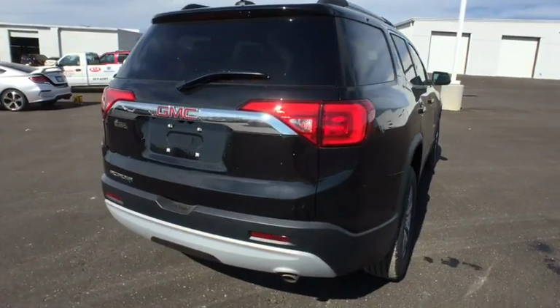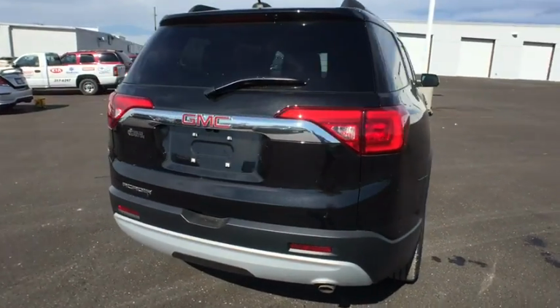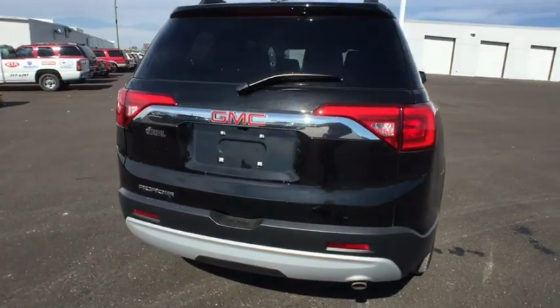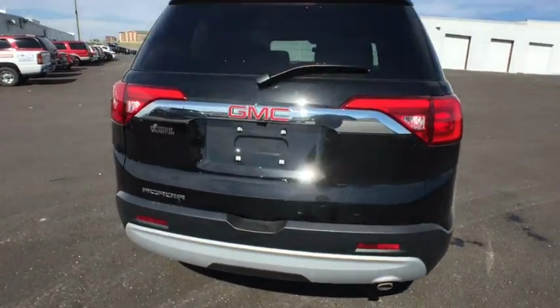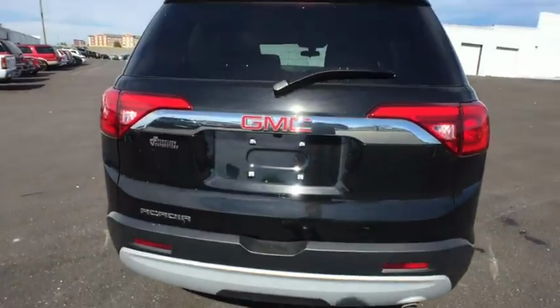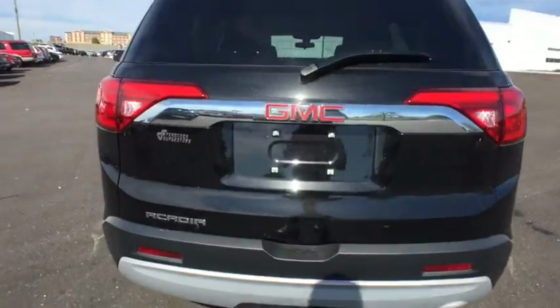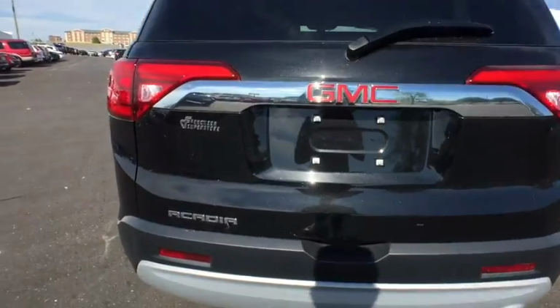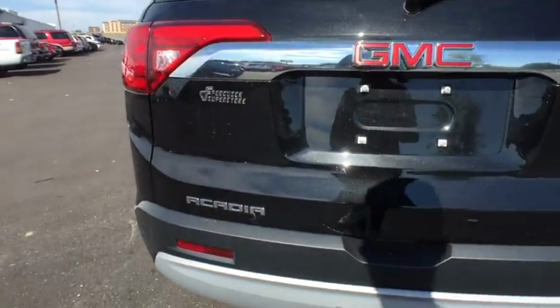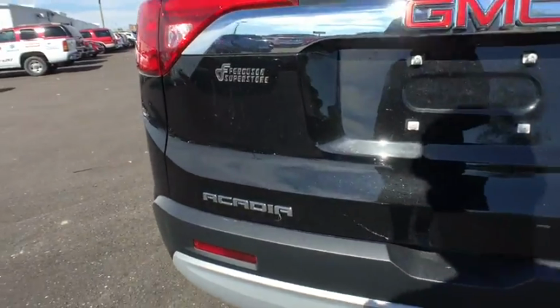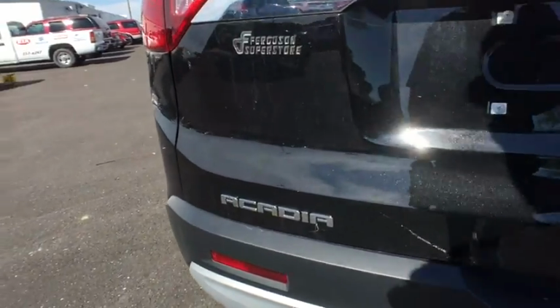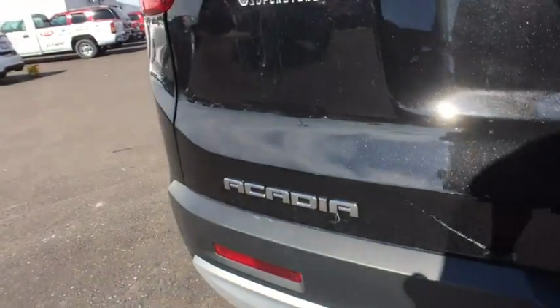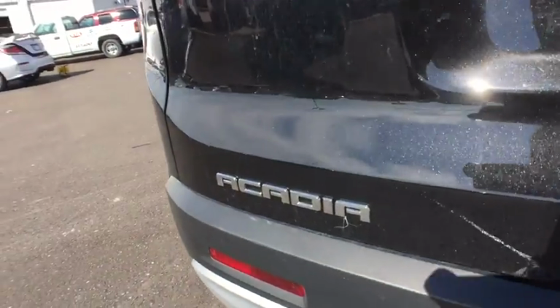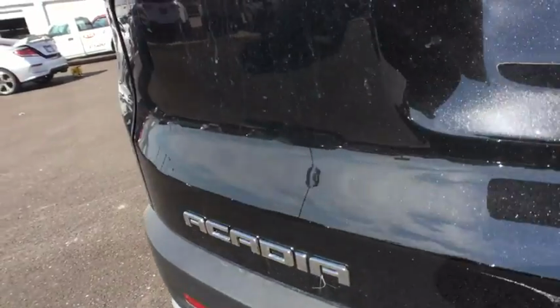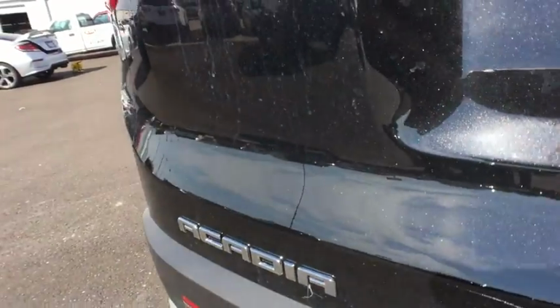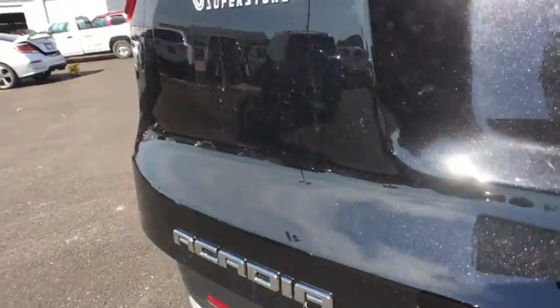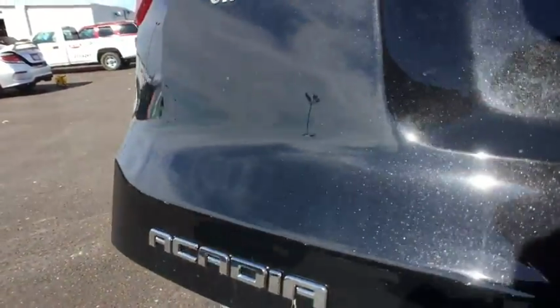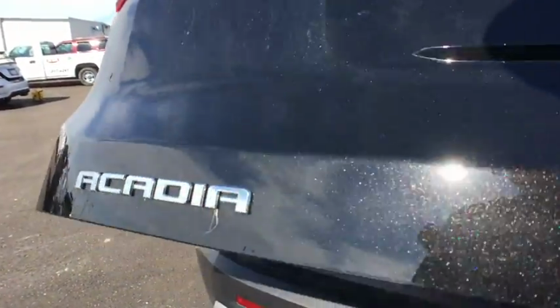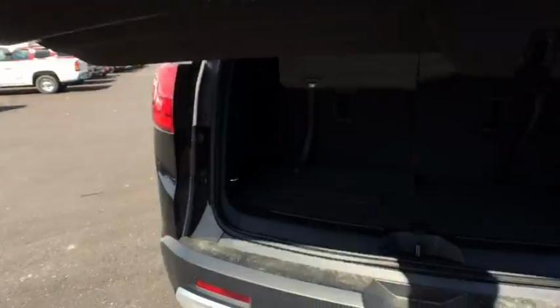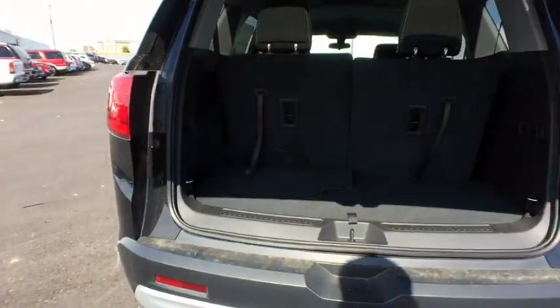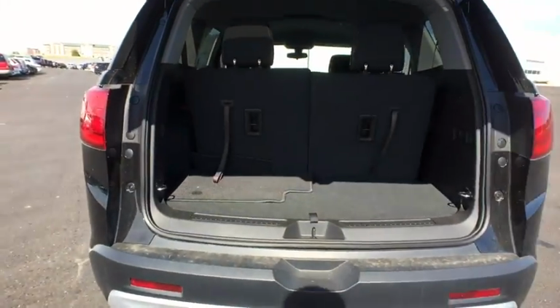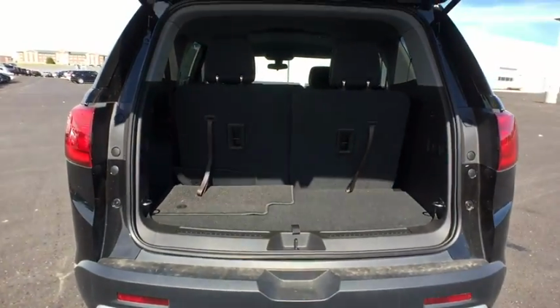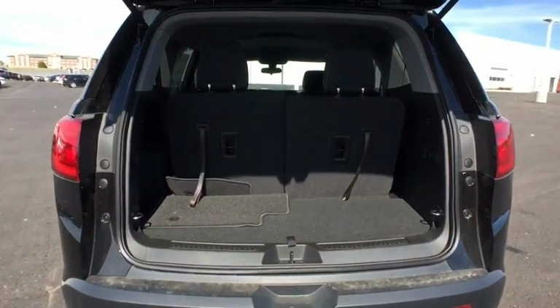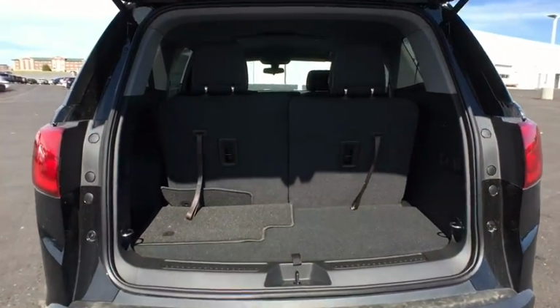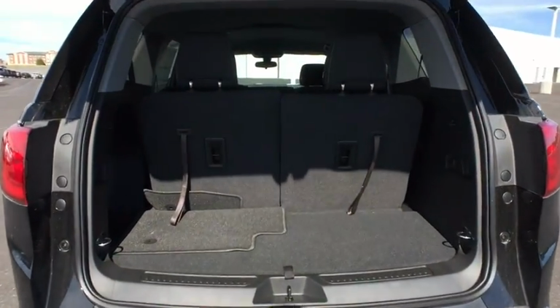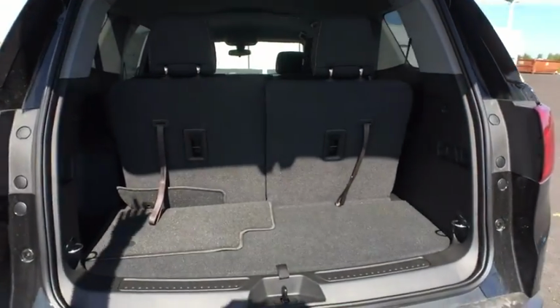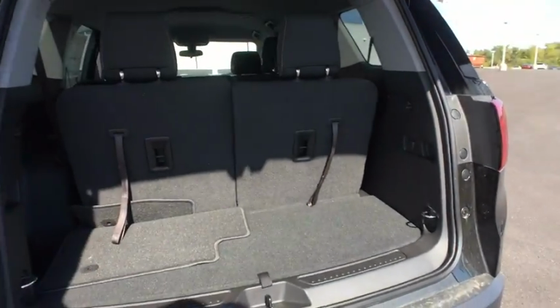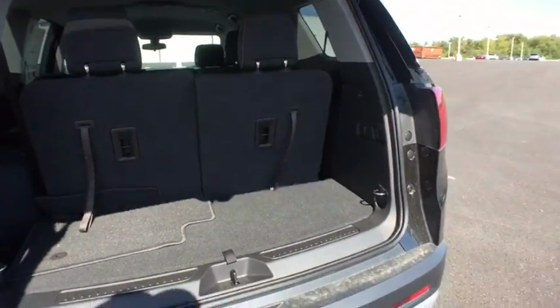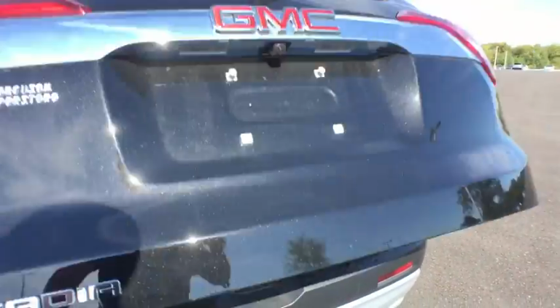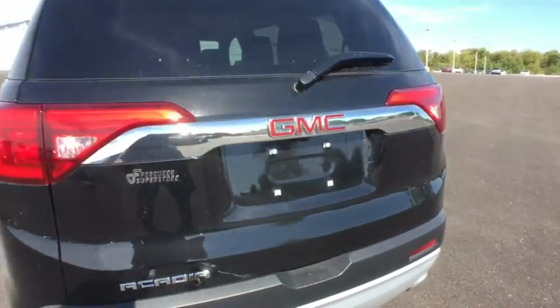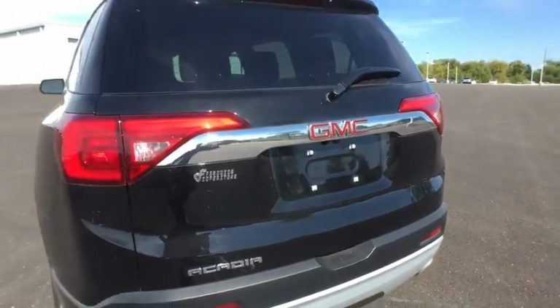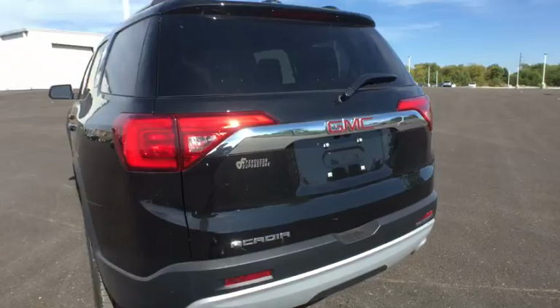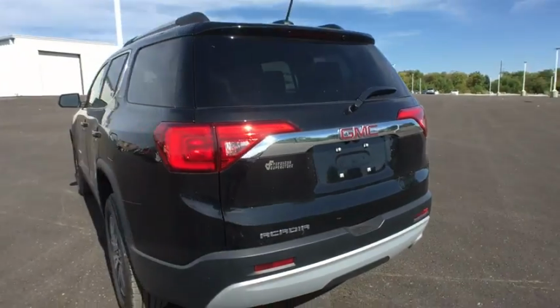Here are some of this vehicle's great options: steering wheel audio control, power liftgate, remote engine start, keyless entry, anti-lock braking system, backup camera, leather-wrapped steering wheel, Bluetooth.